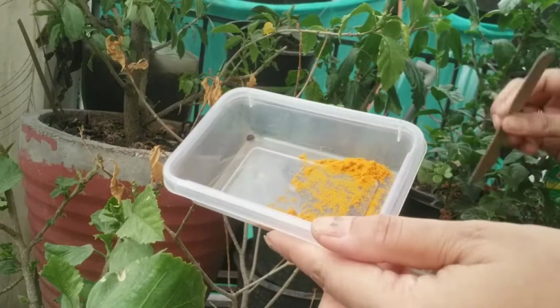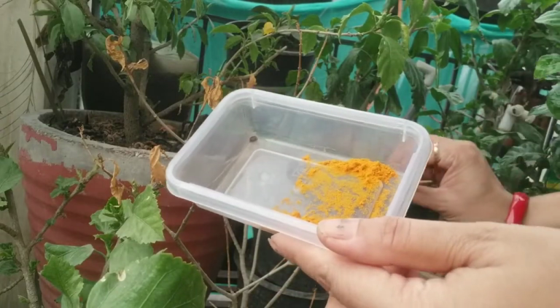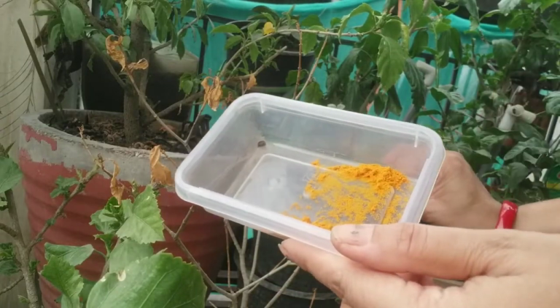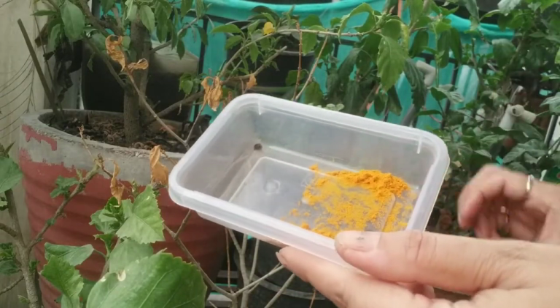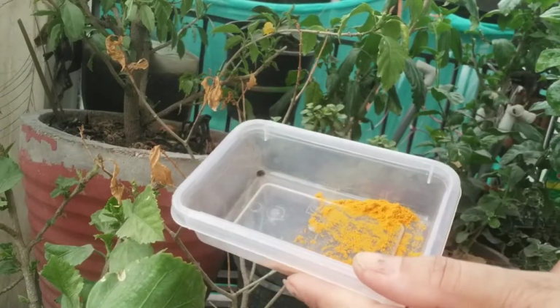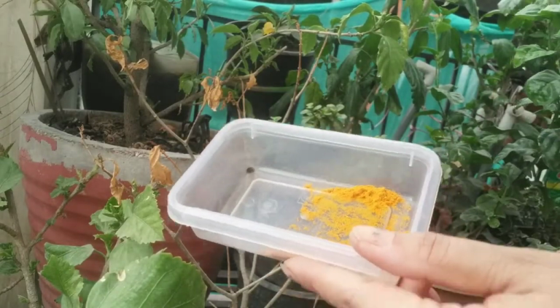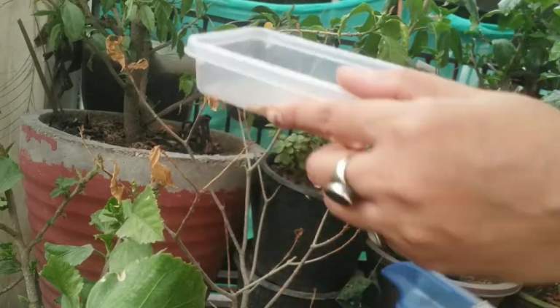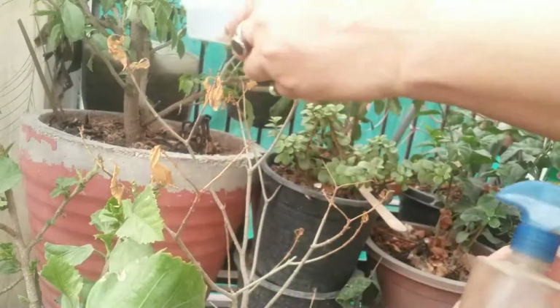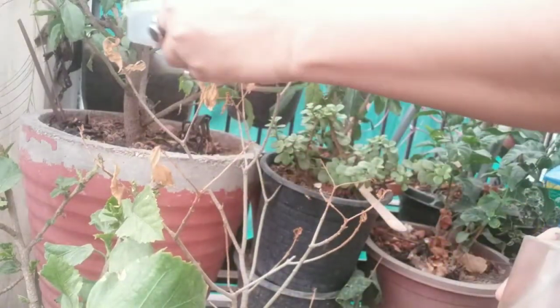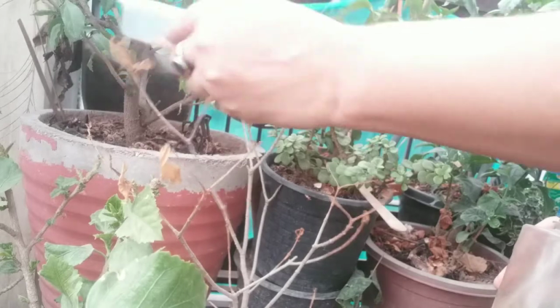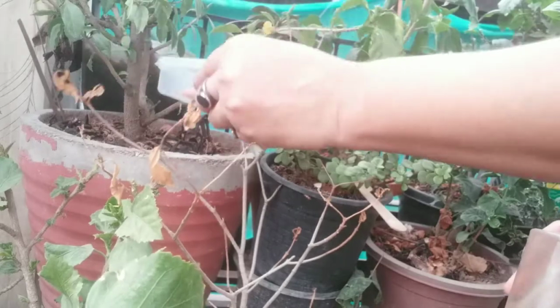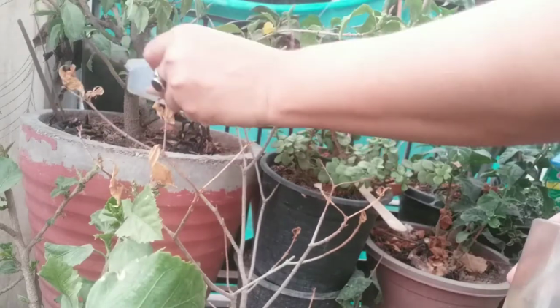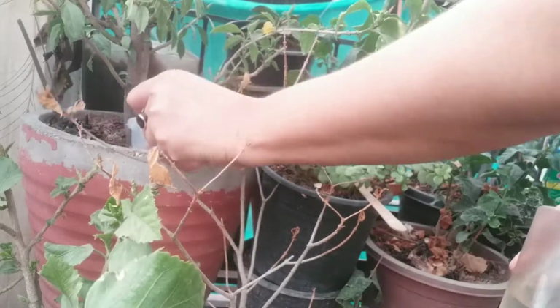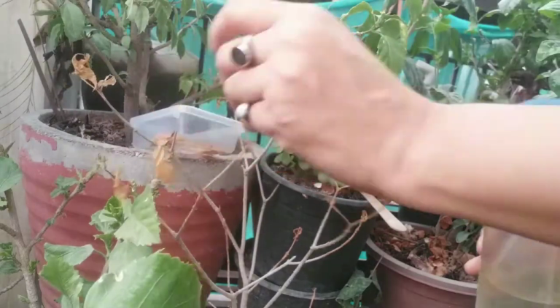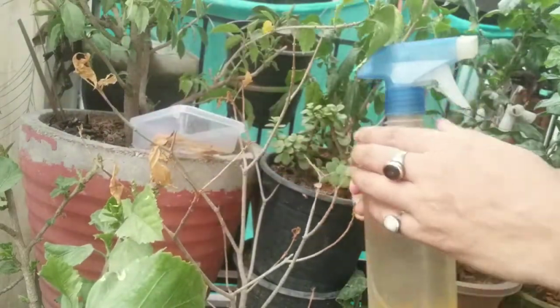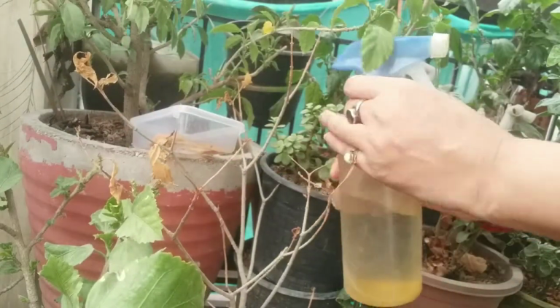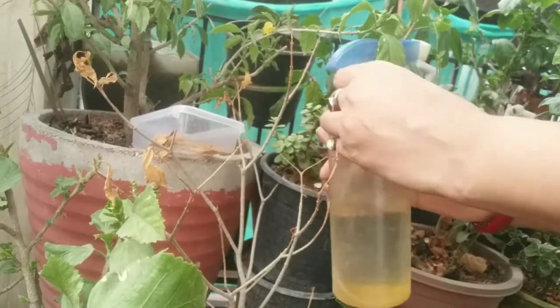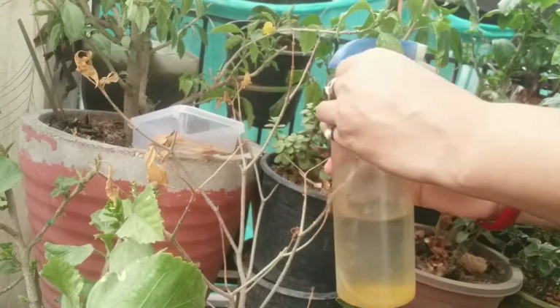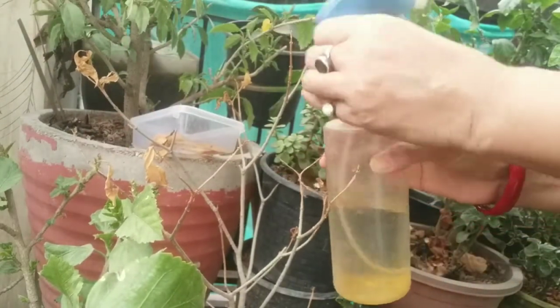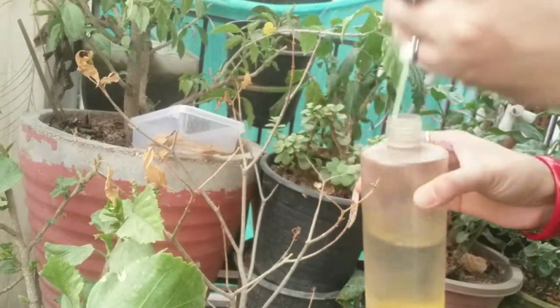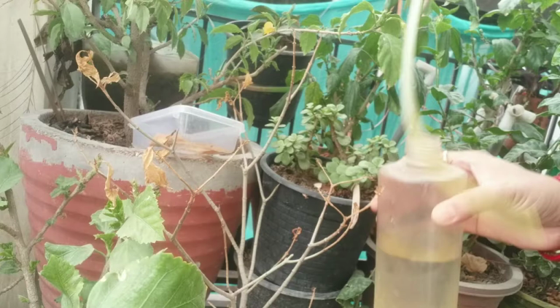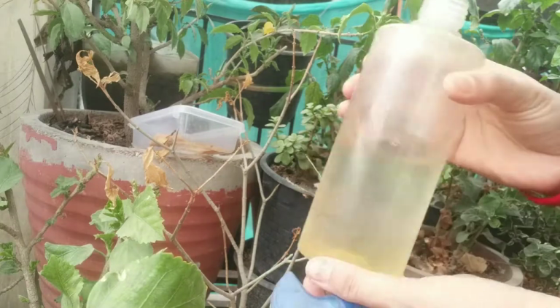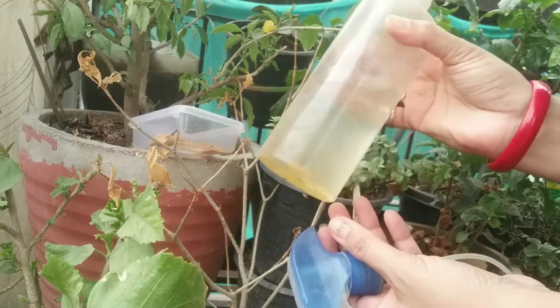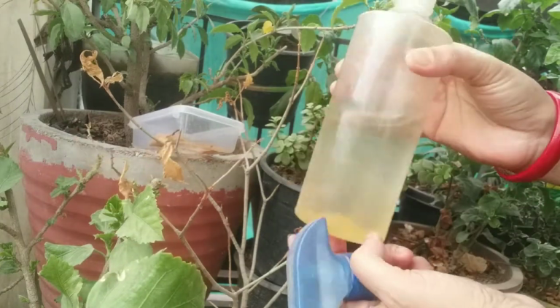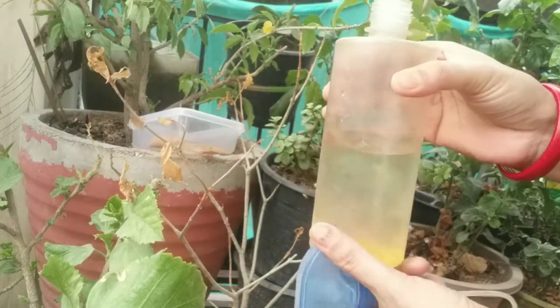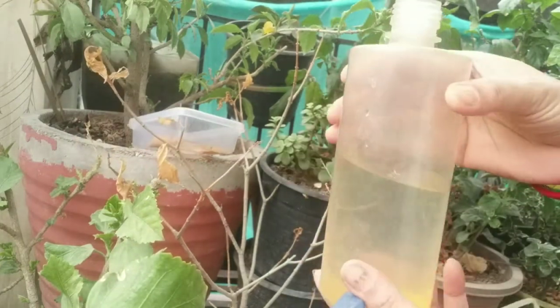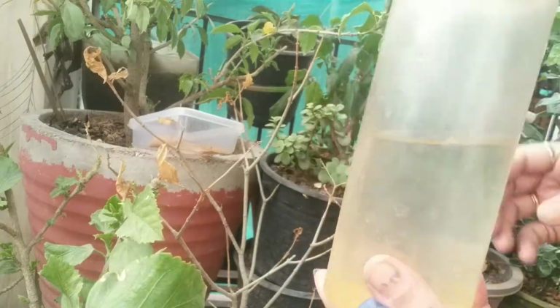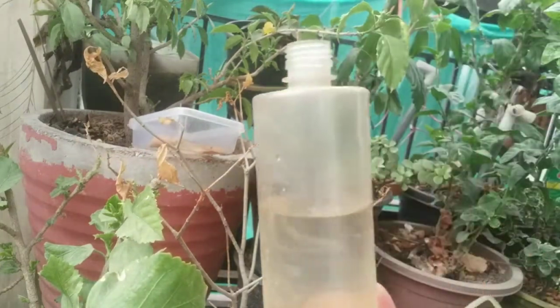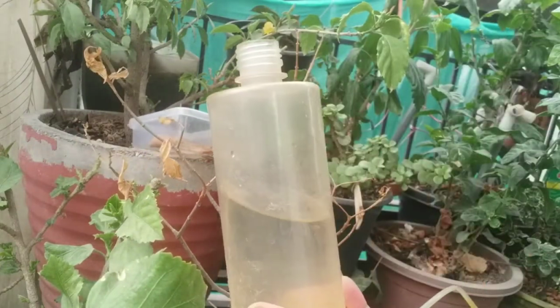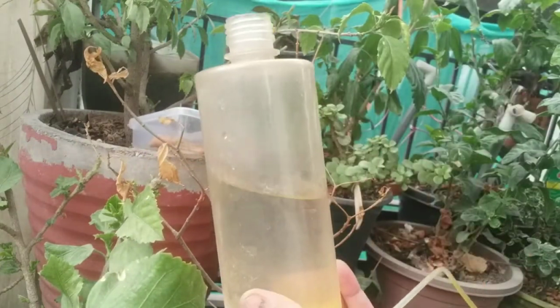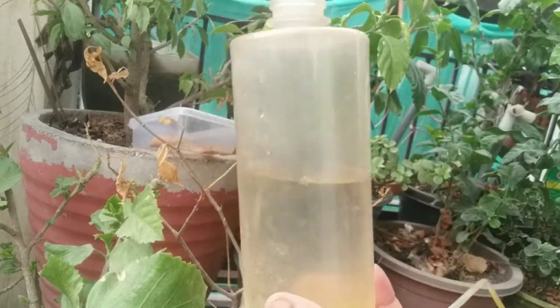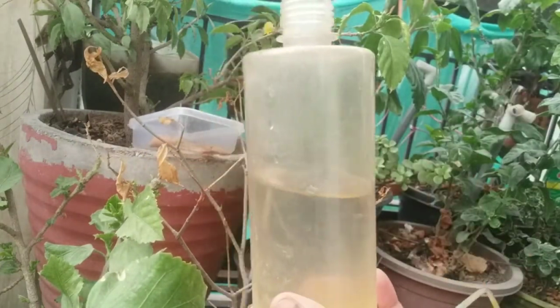Turmeric powder has natural antibacterial and antifungal properties, and you only need to sprinkle a pinch on the leaves of the plants to protect them from flies and ants.